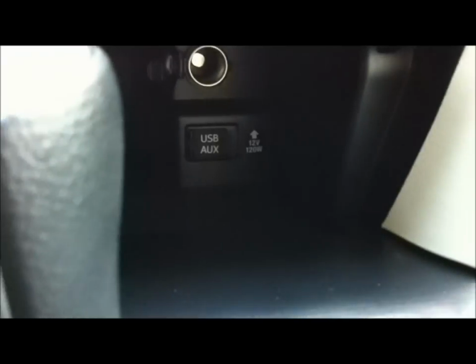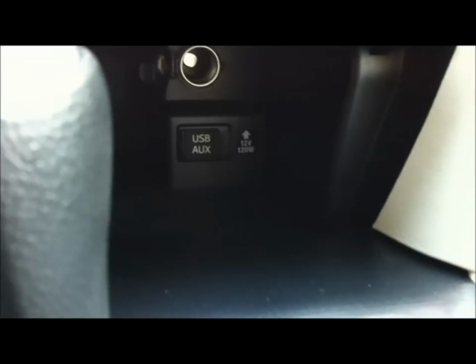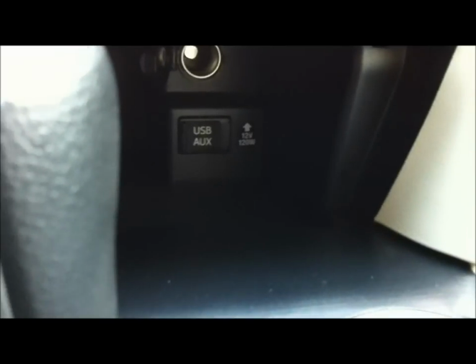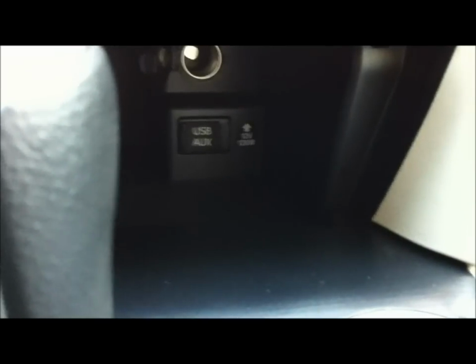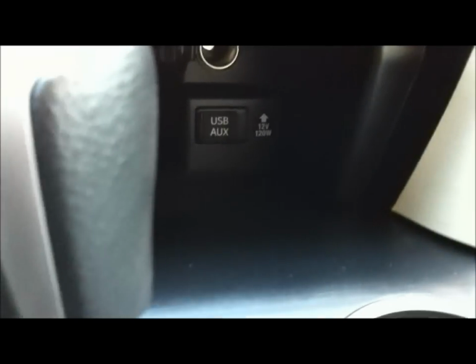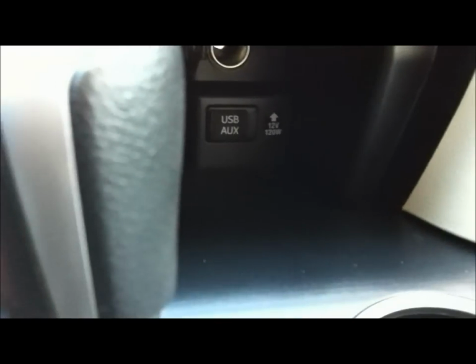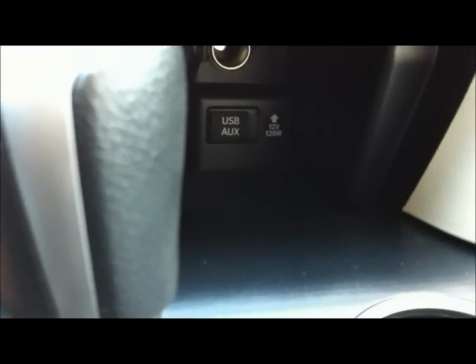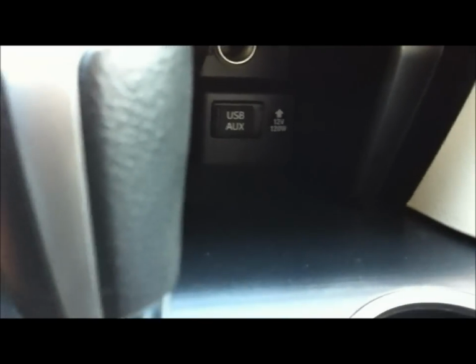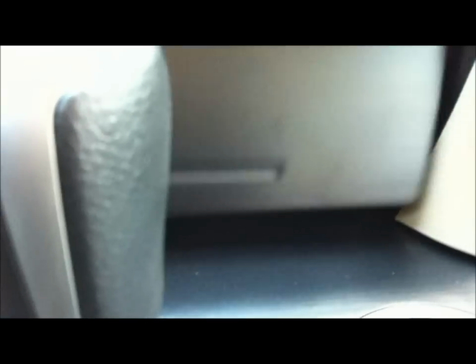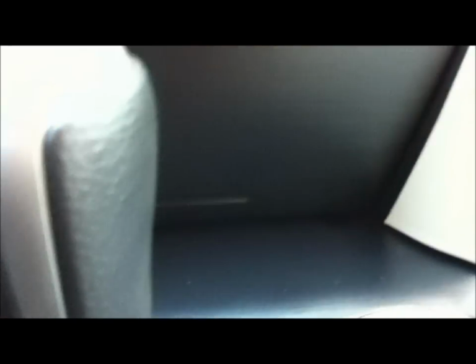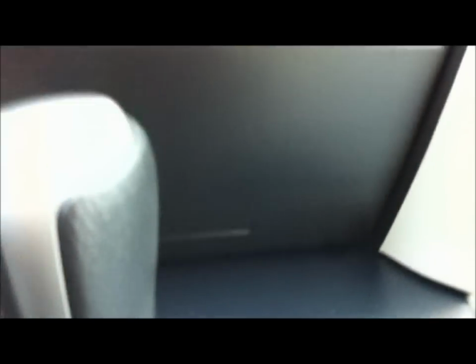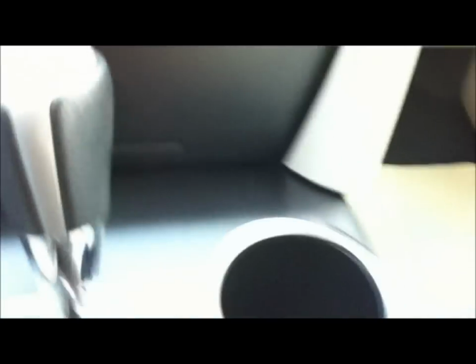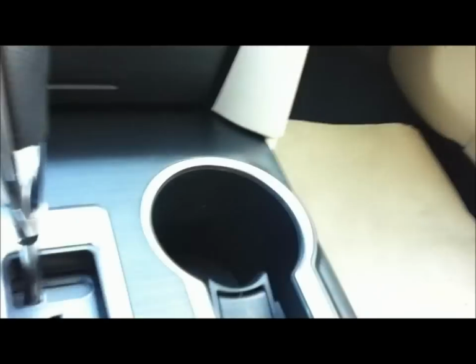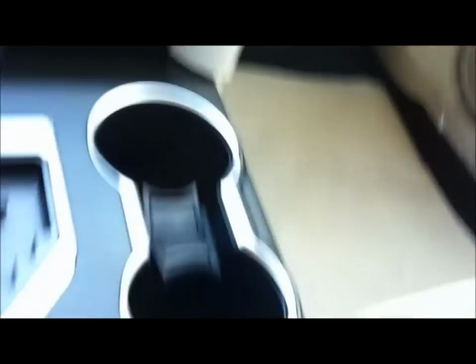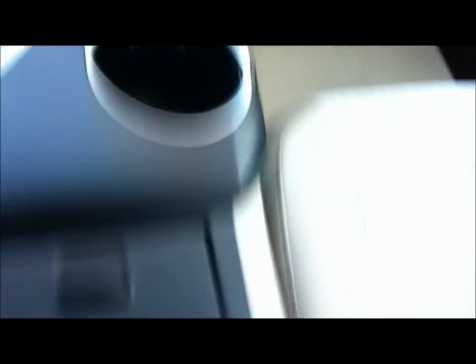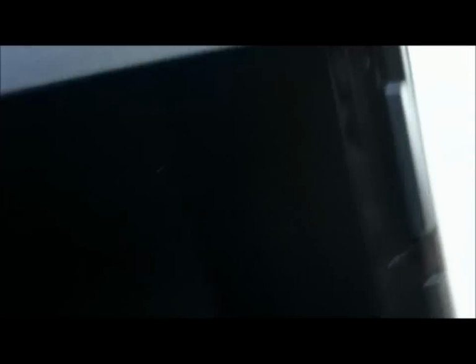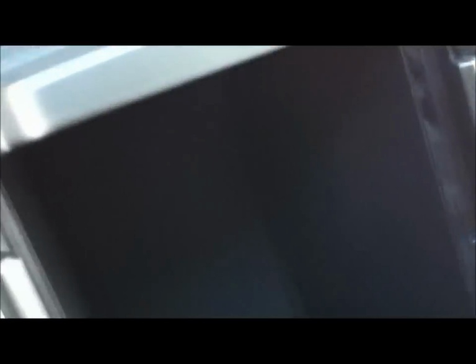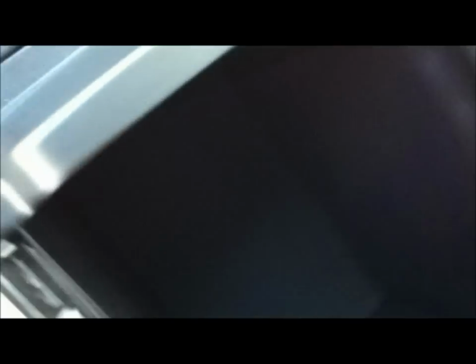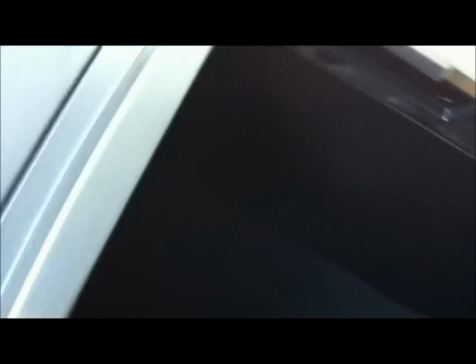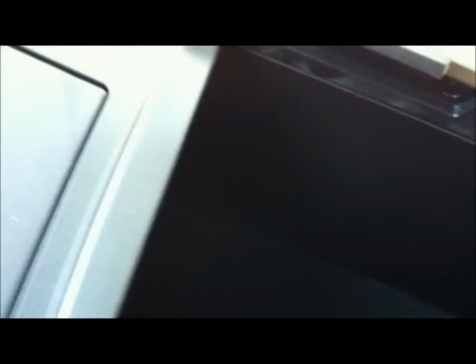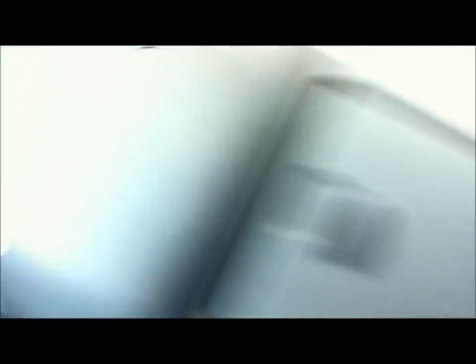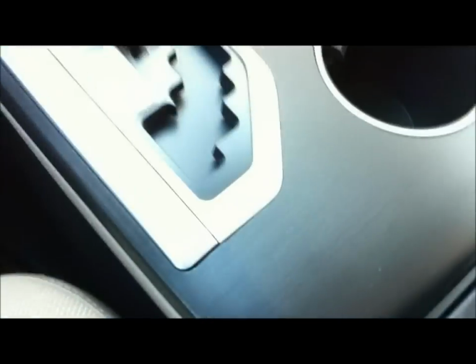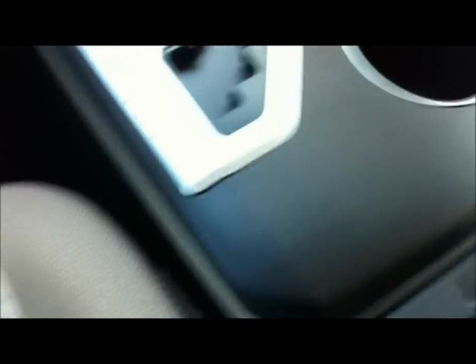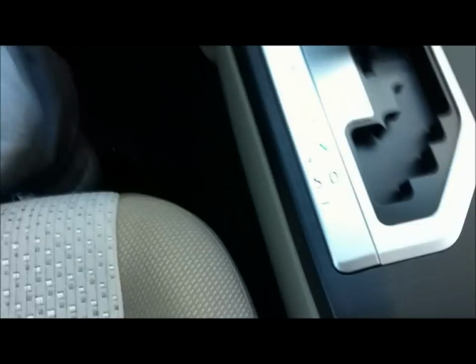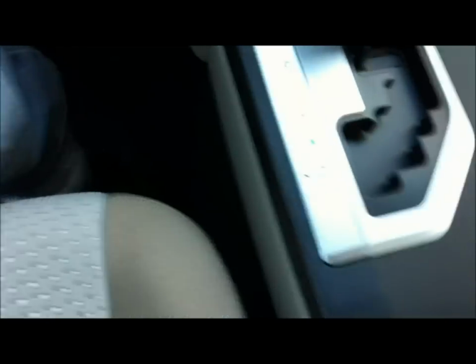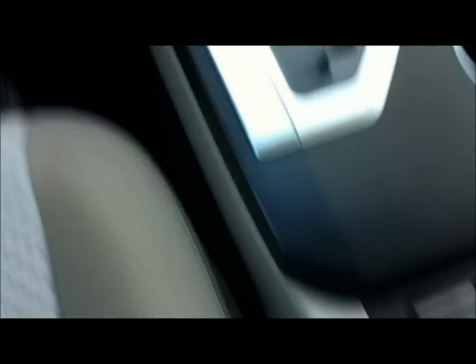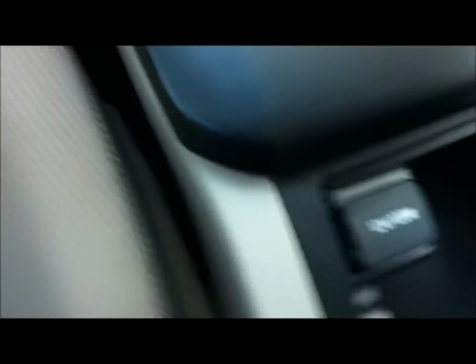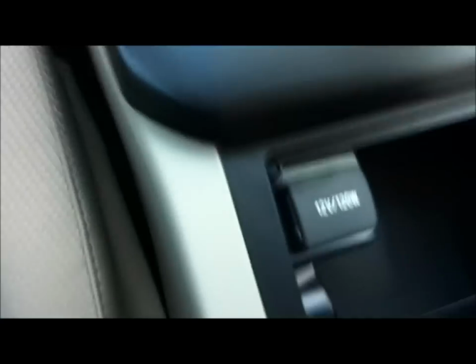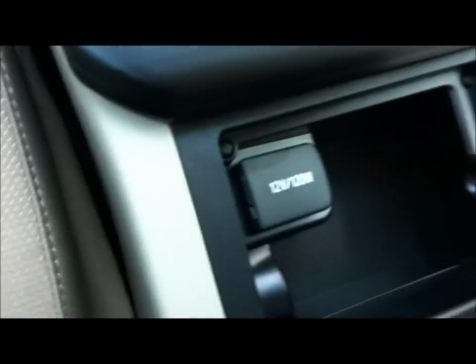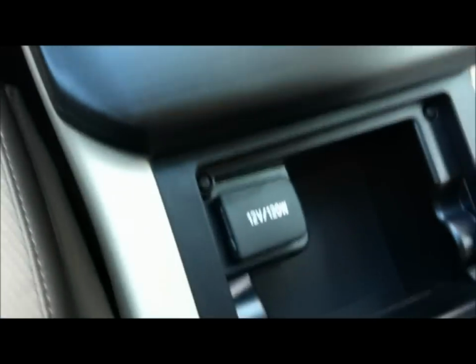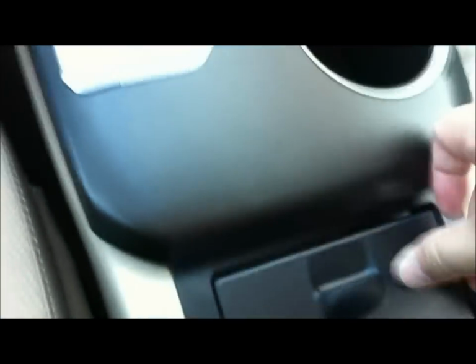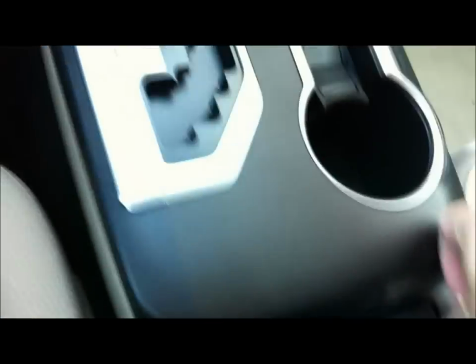USB, Aux, 120W. Storage compartments. Power accessories.